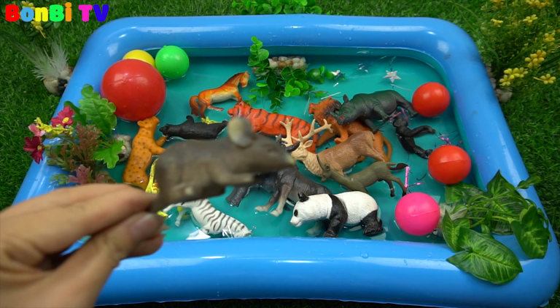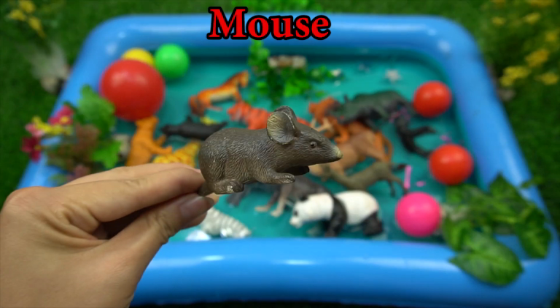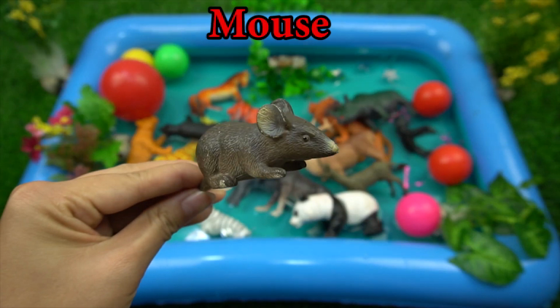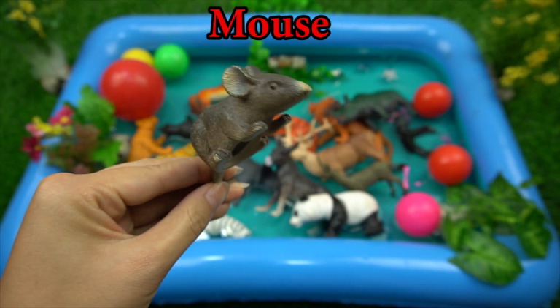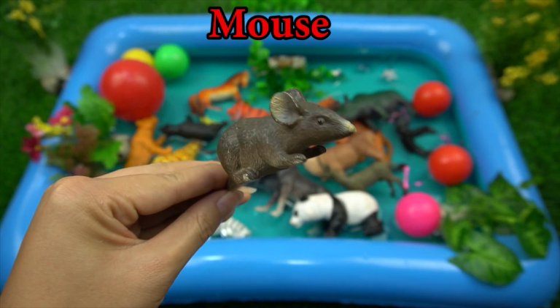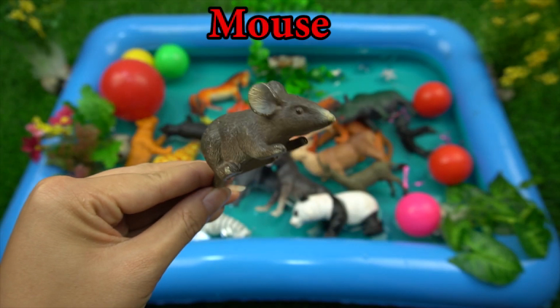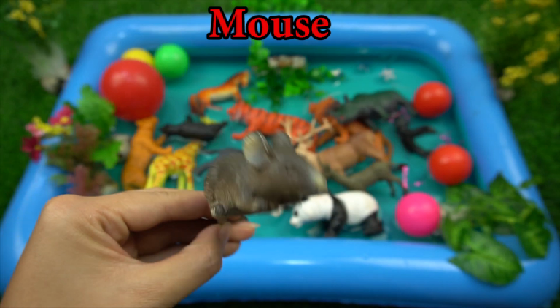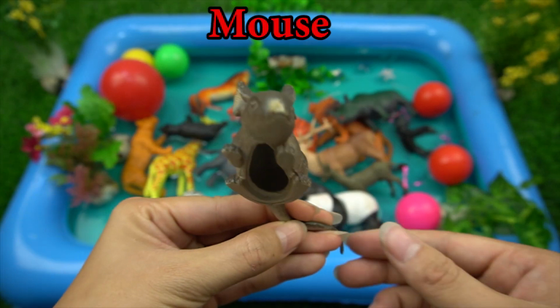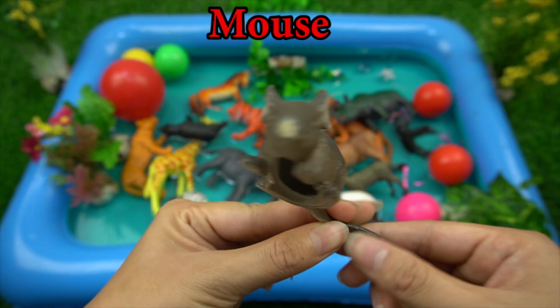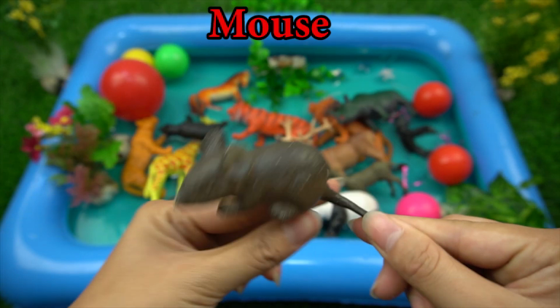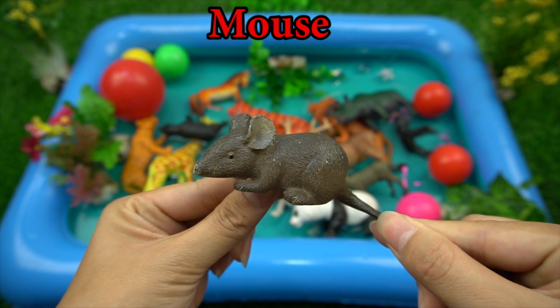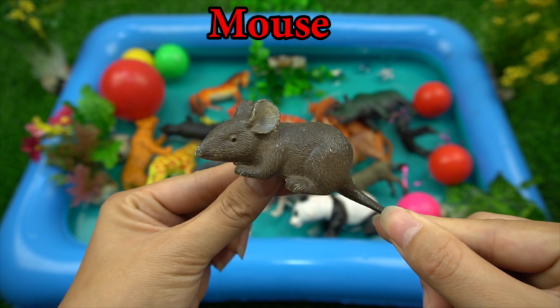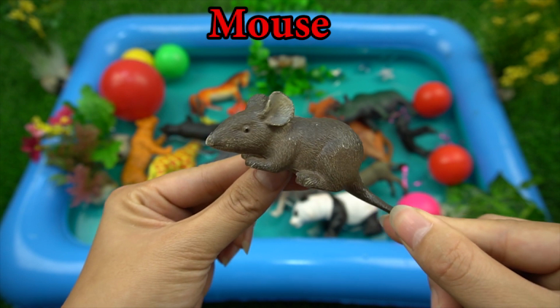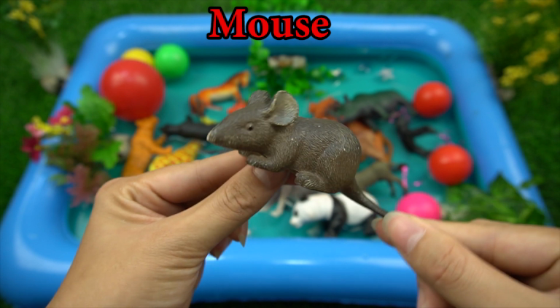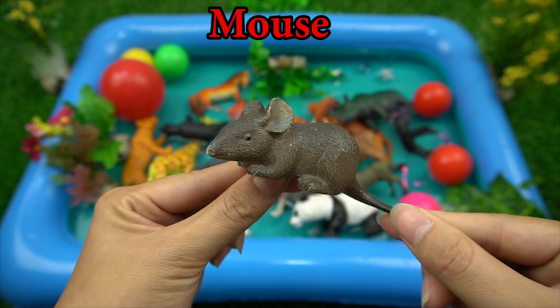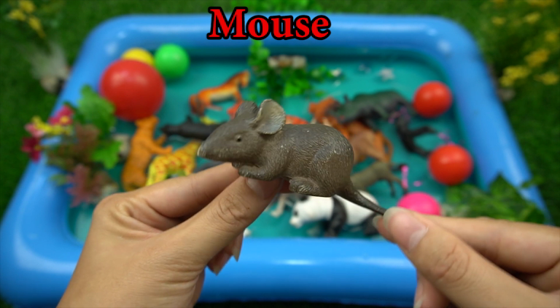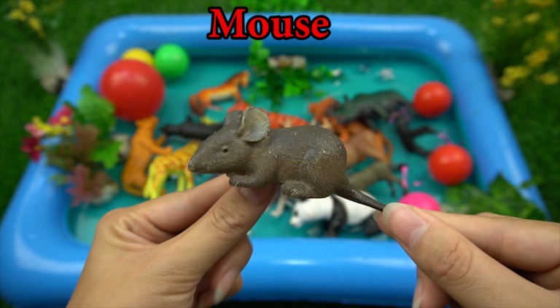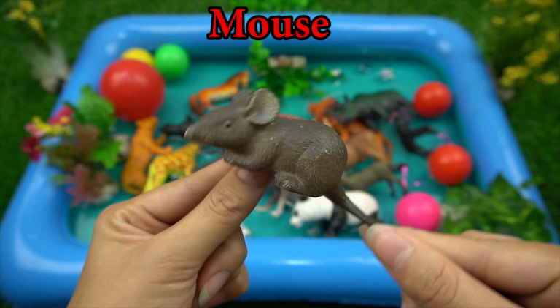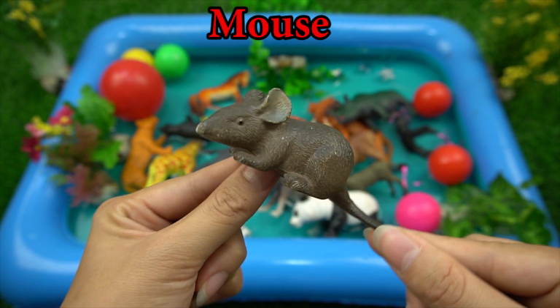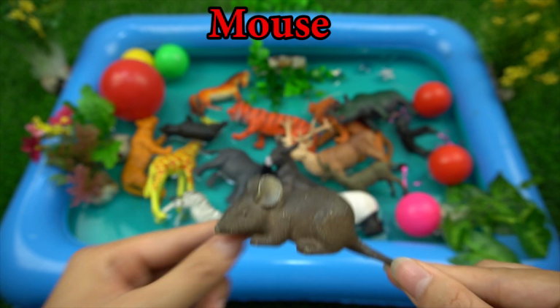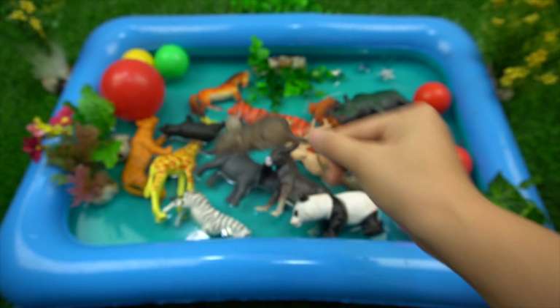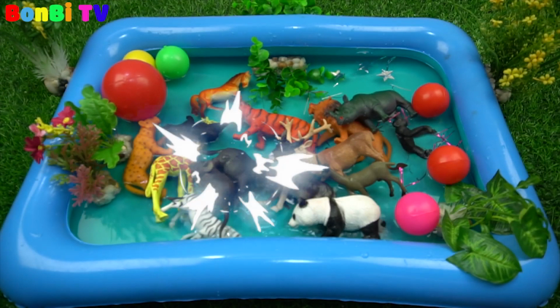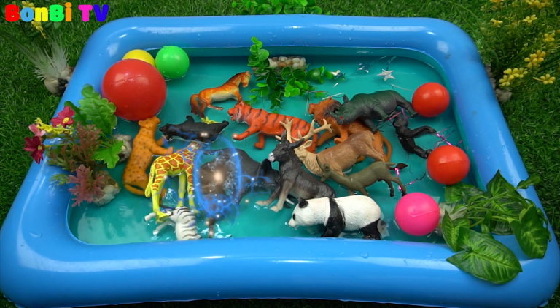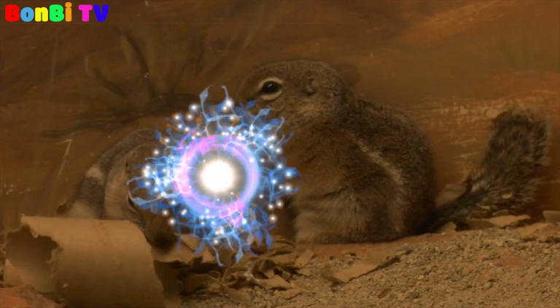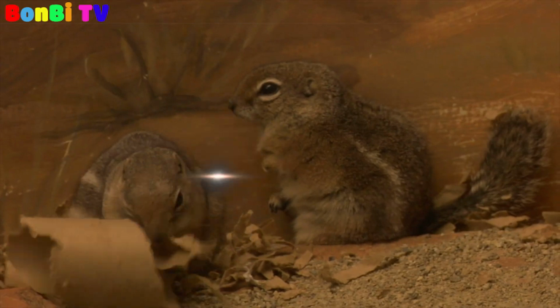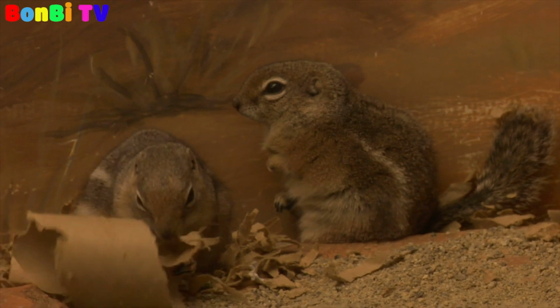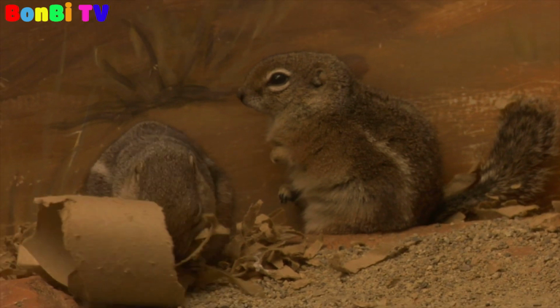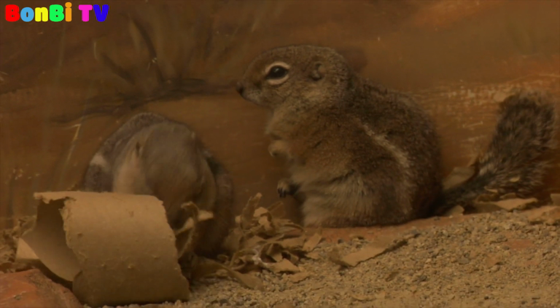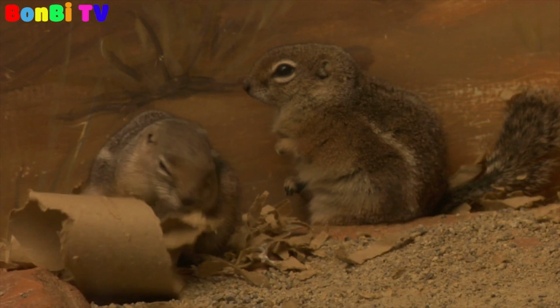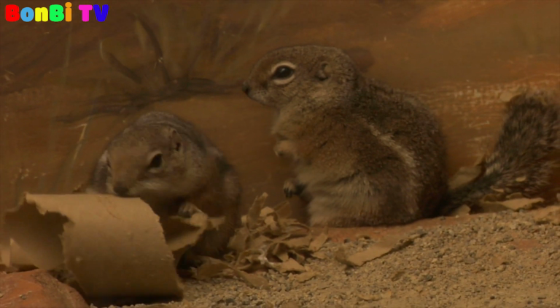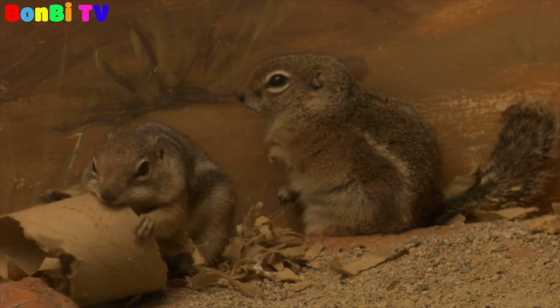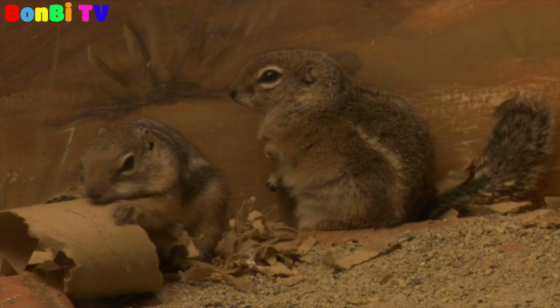This is a mouse. Mouse is a rodent animal.